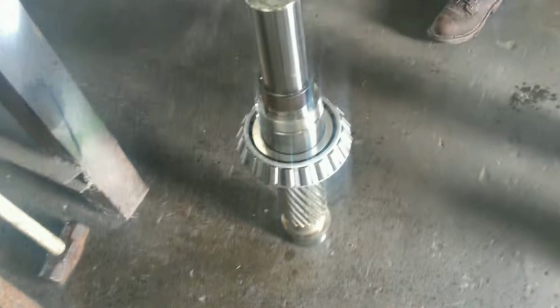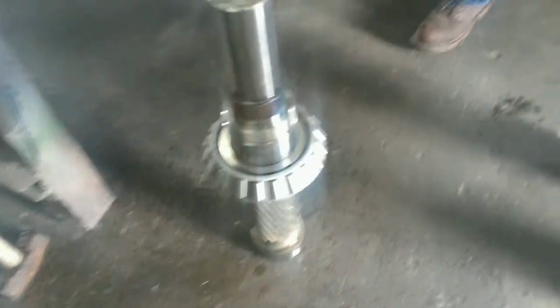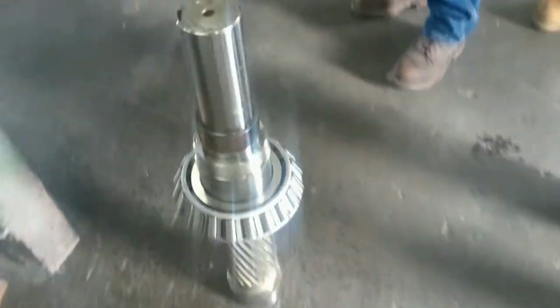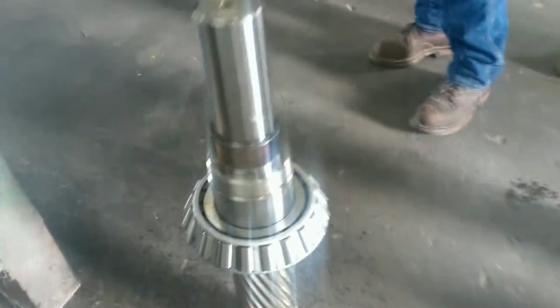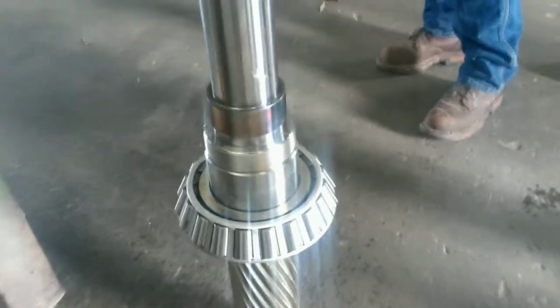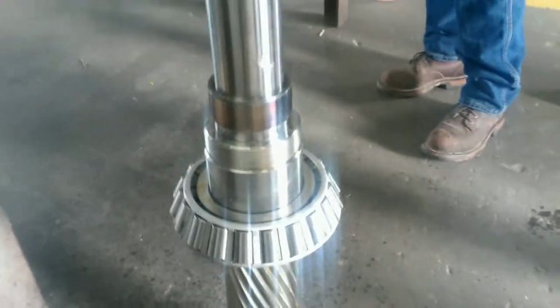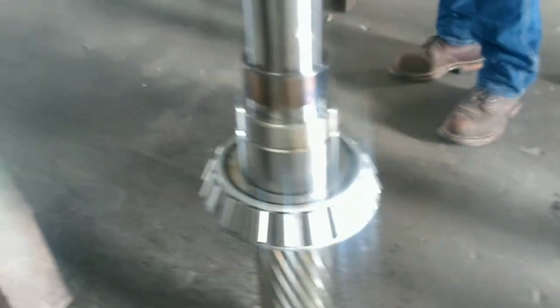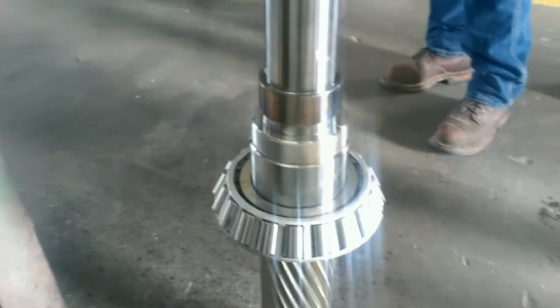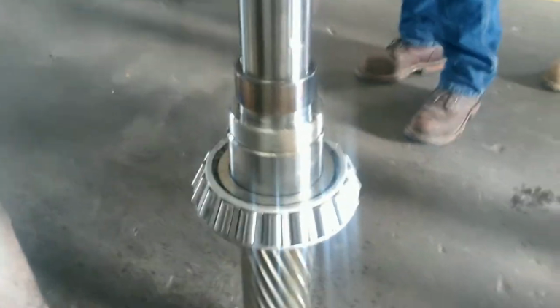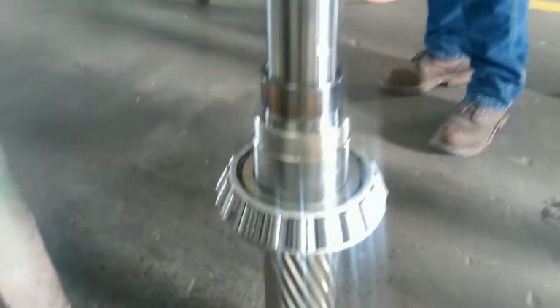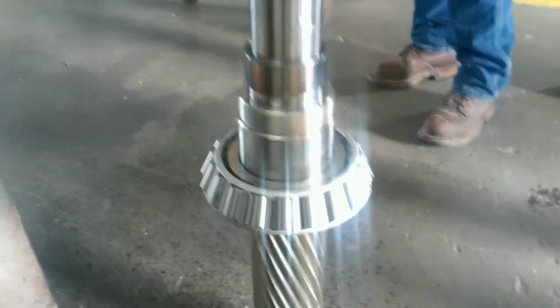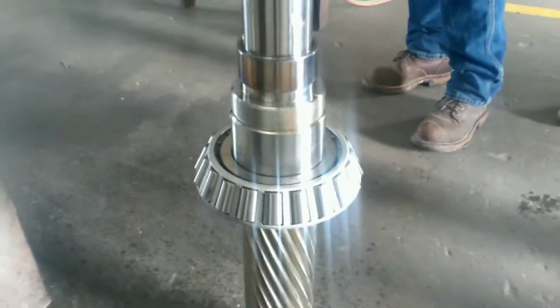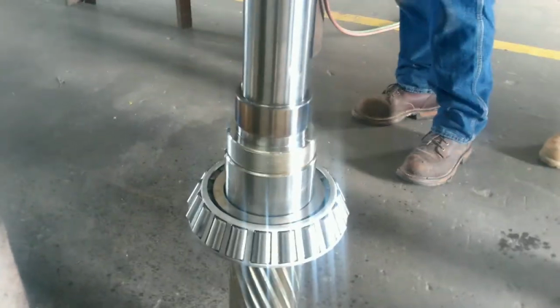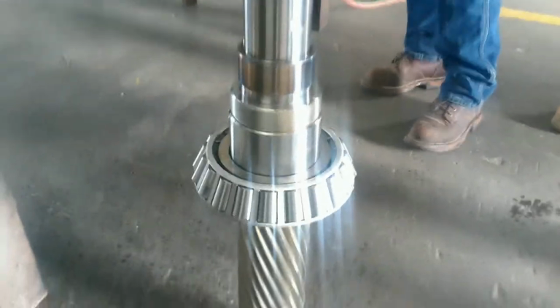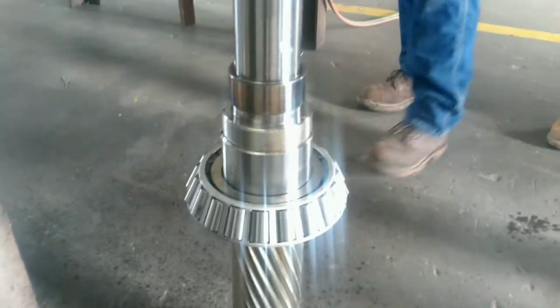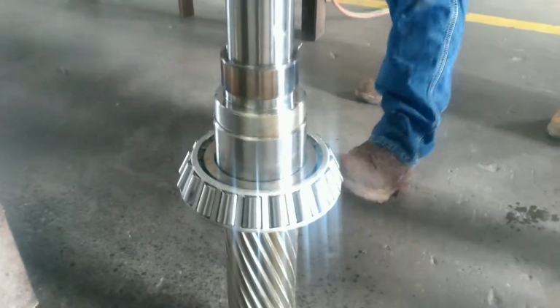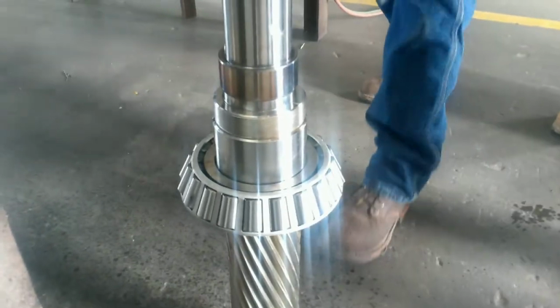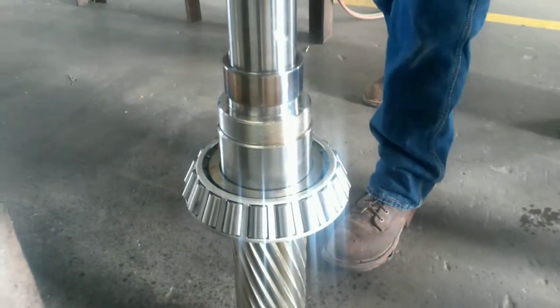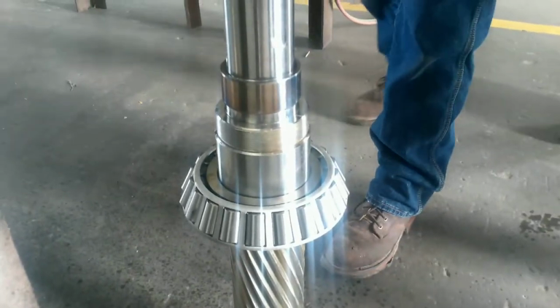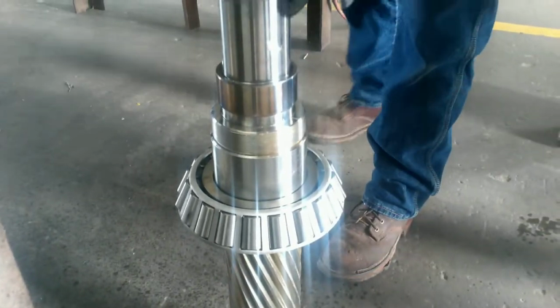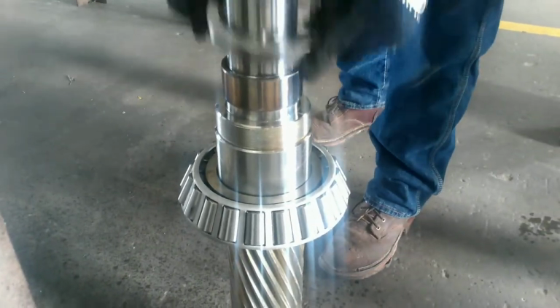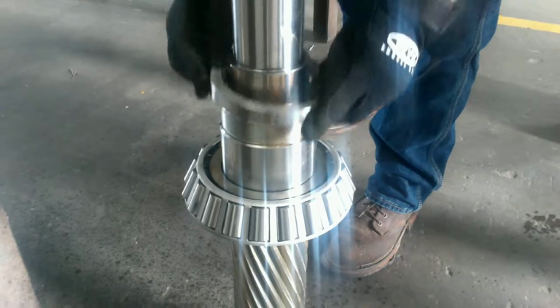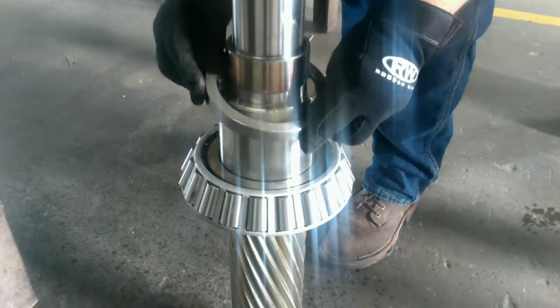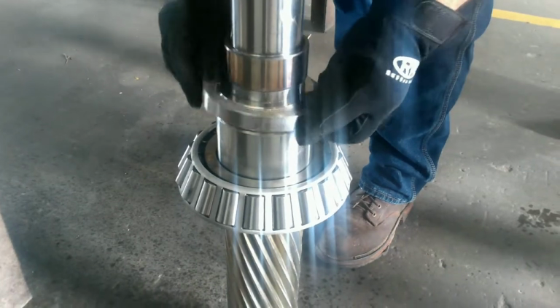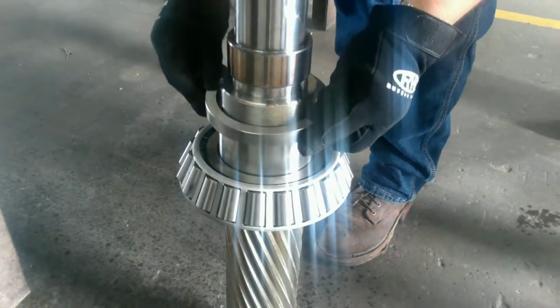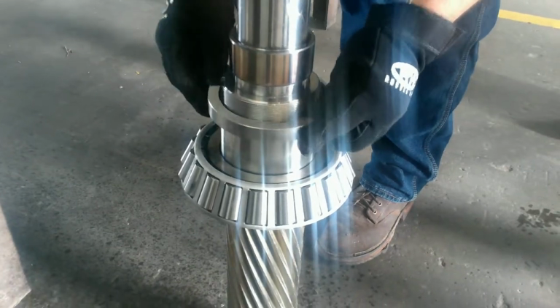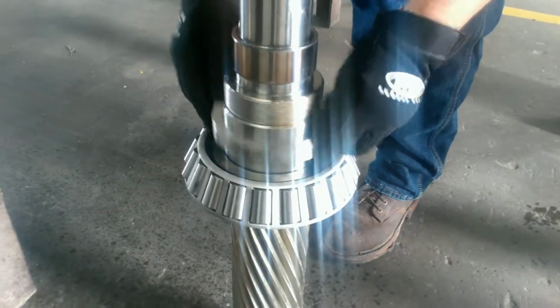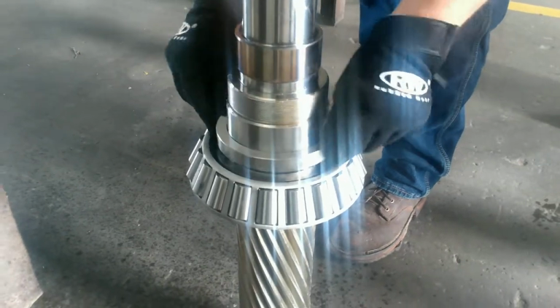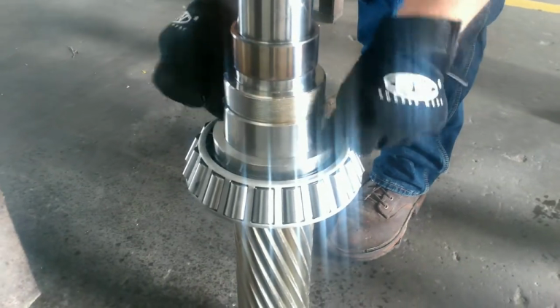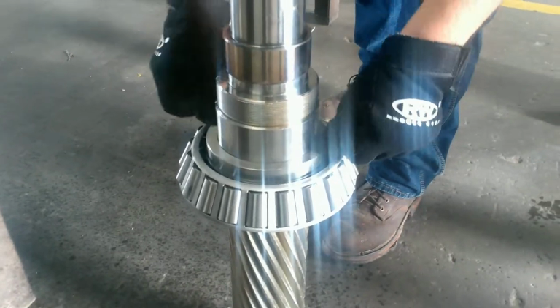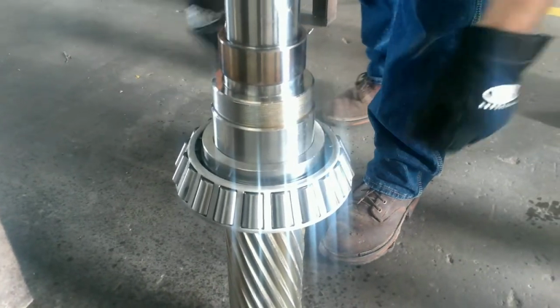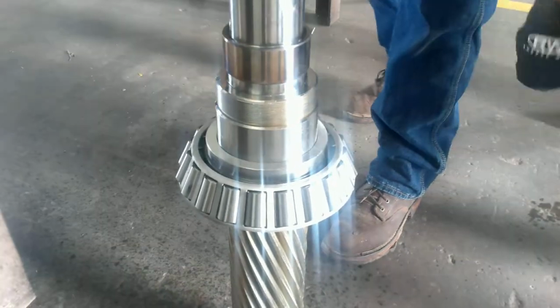Okay, so we just set the bearing on the shaft. Go ahead, Steve. Now we're going to set the spacer. The spacer goes between the bearings.